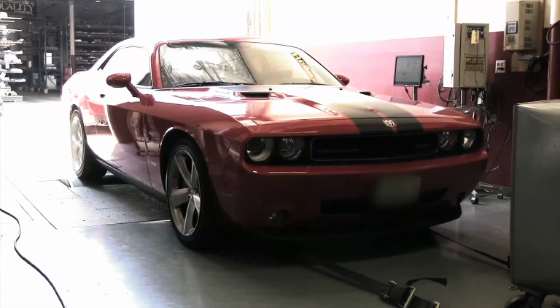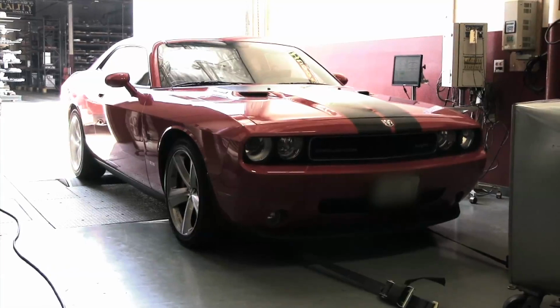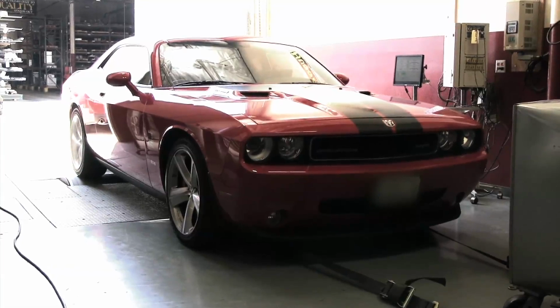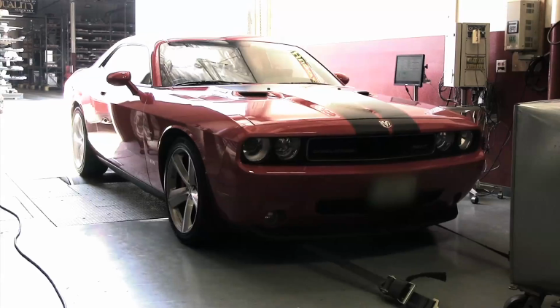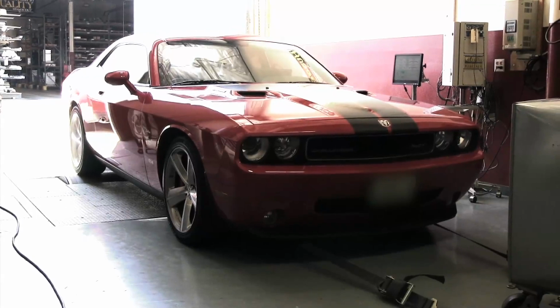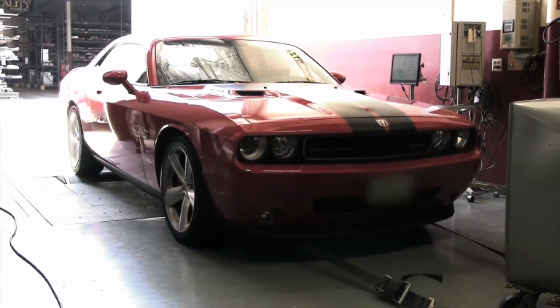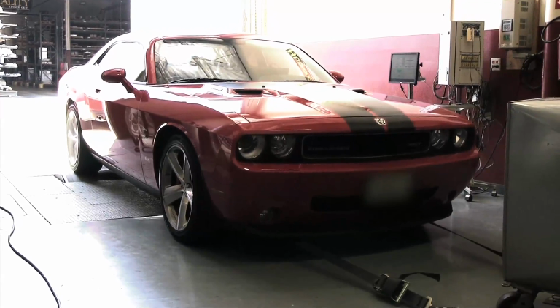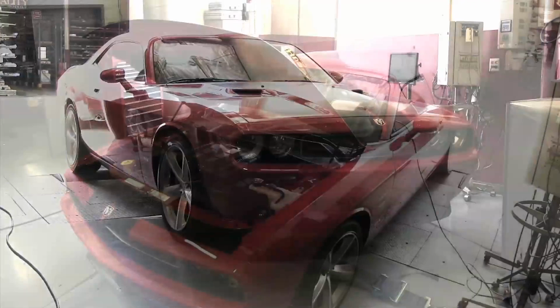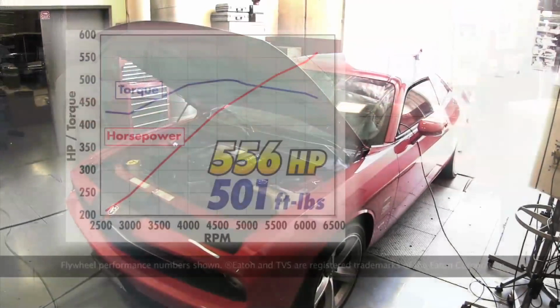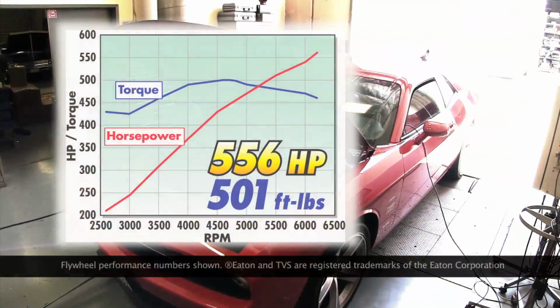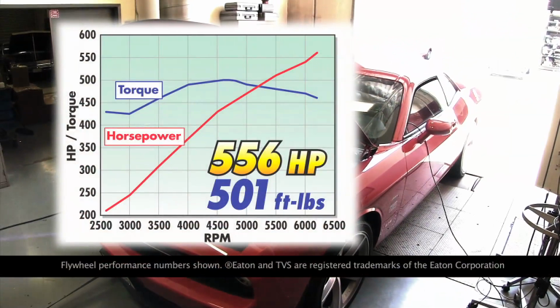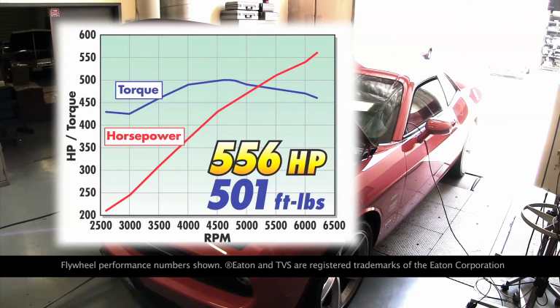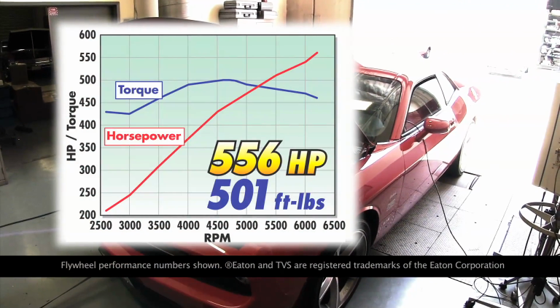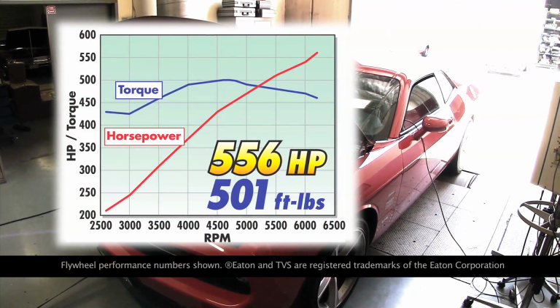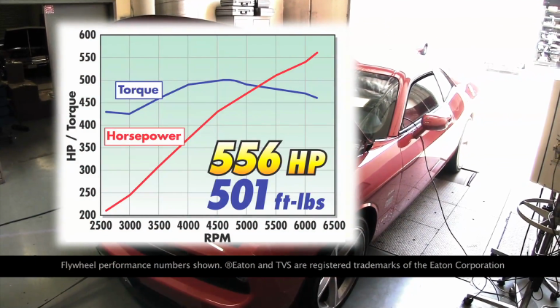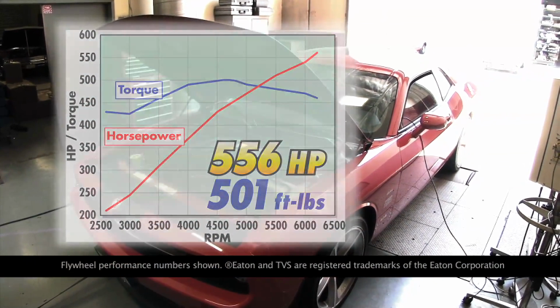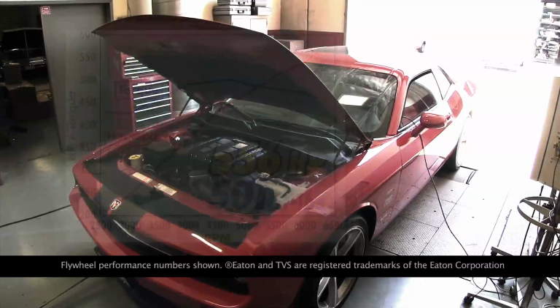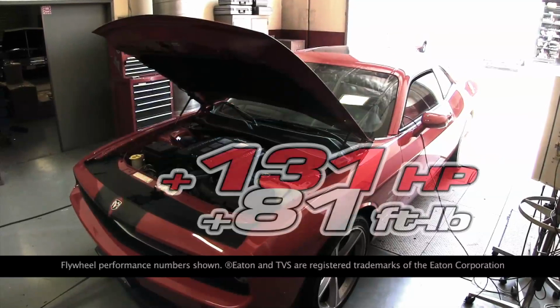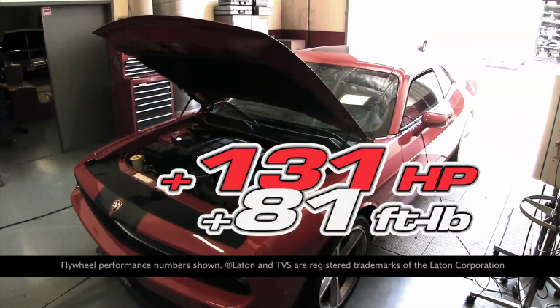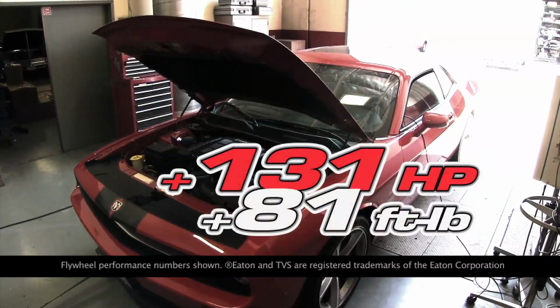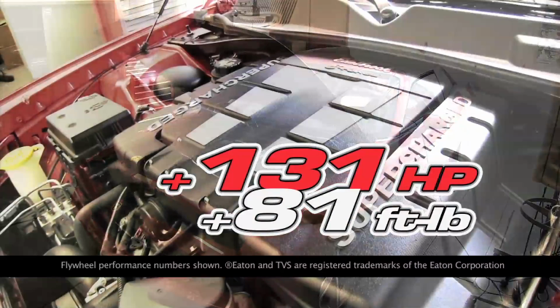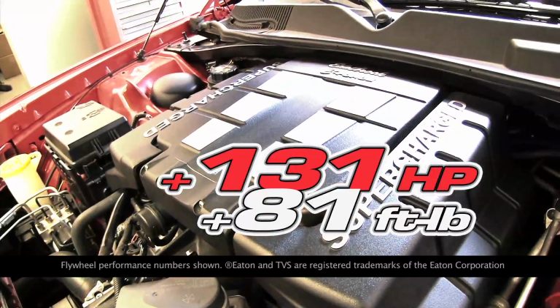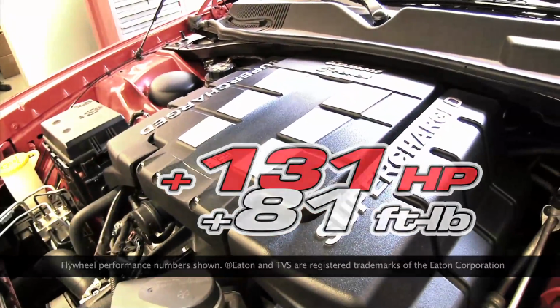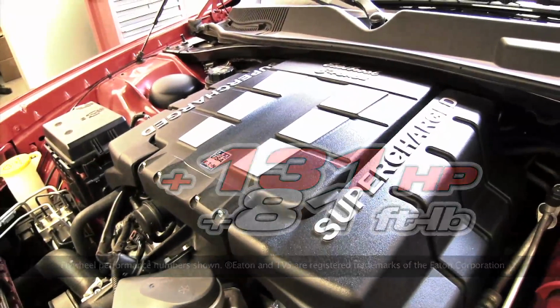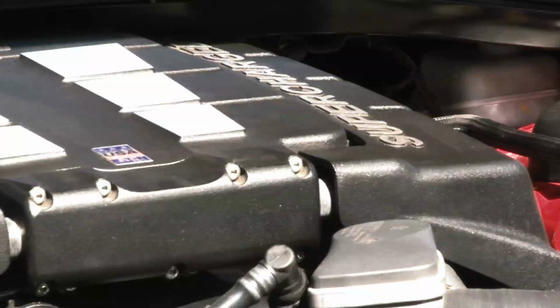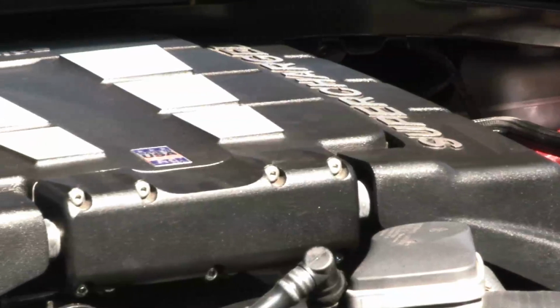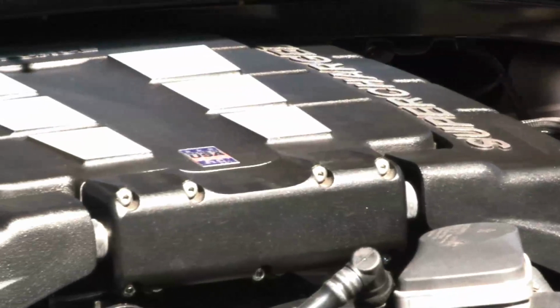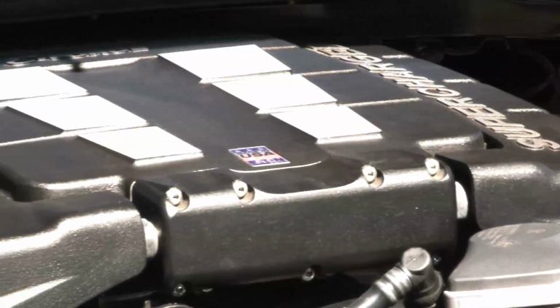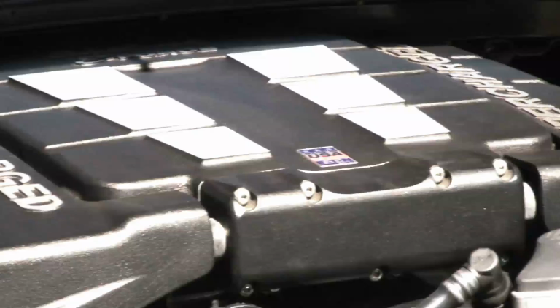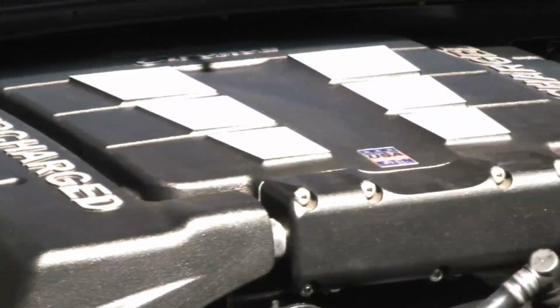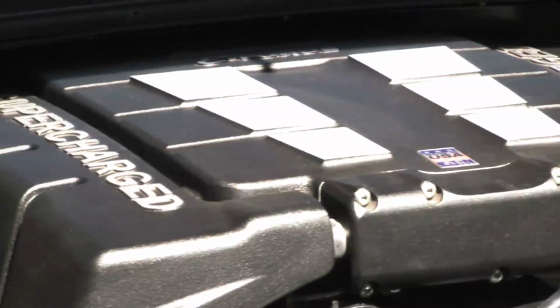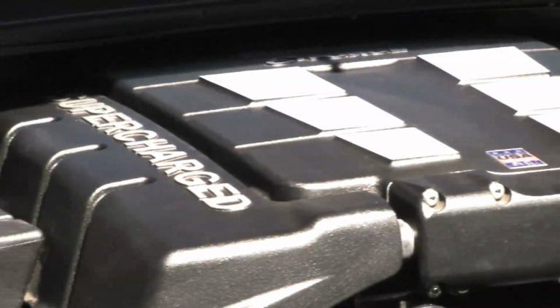In dyno tests, Edelbrock's Hemi systems increased horsepower to 556 and 501 foot-pounds of torque, an increase of 131 horsepower and 81 foot-pounds on the 6.1 liter Hemi. That's a big improvement on top of an already powerful engine.